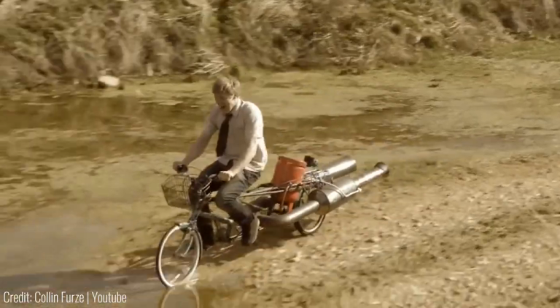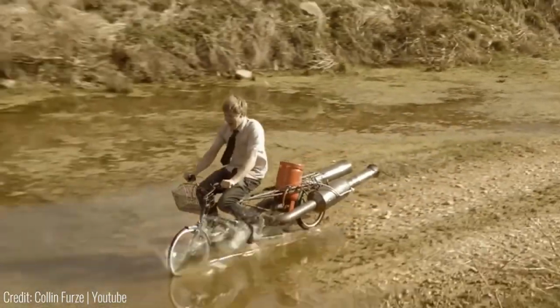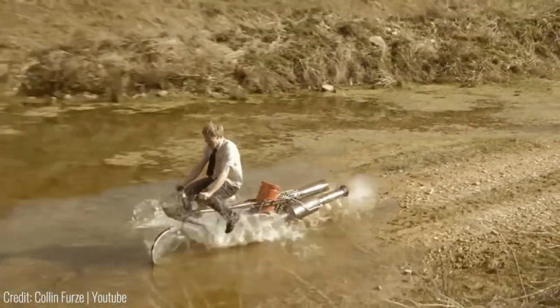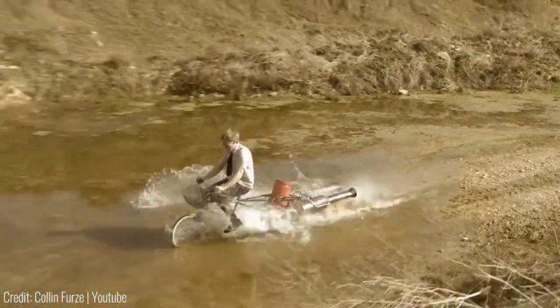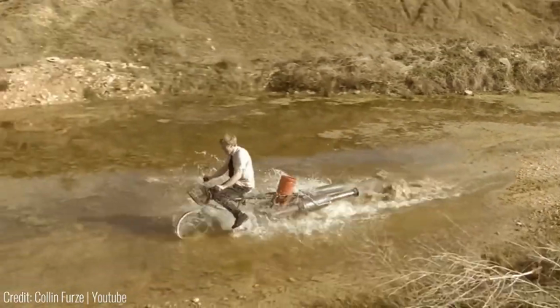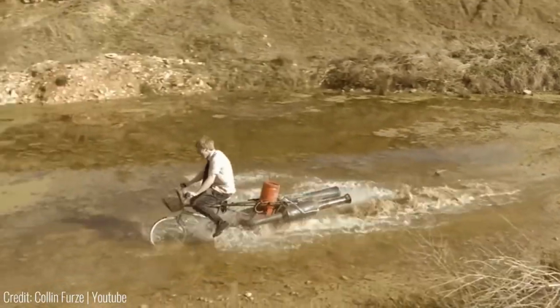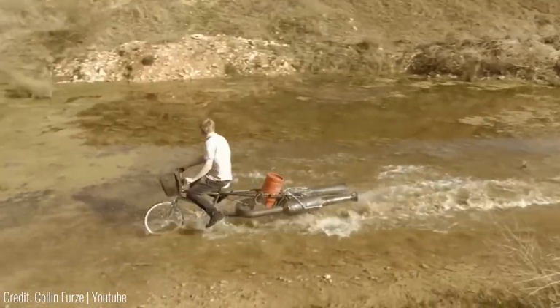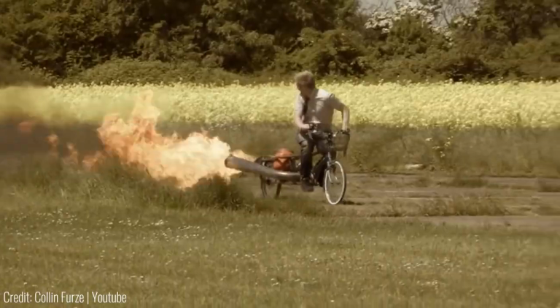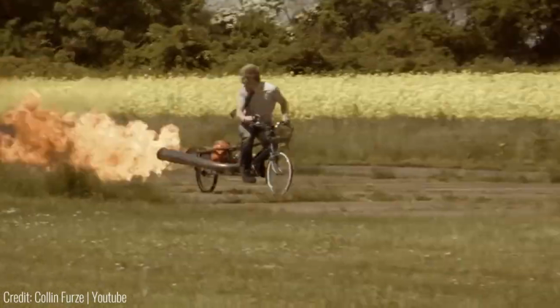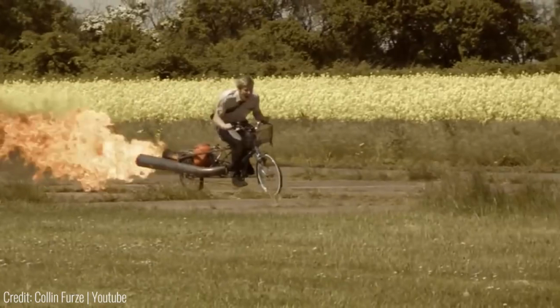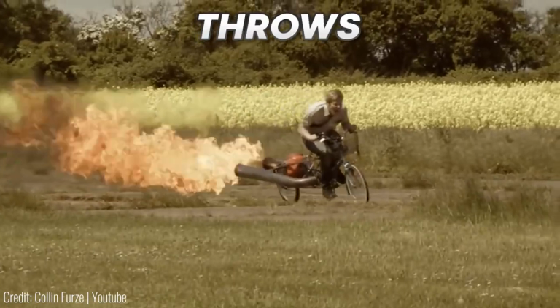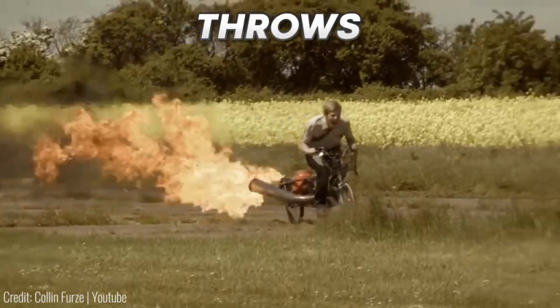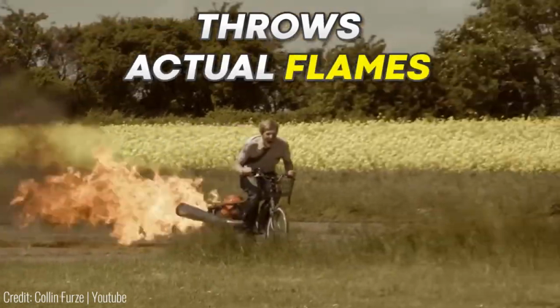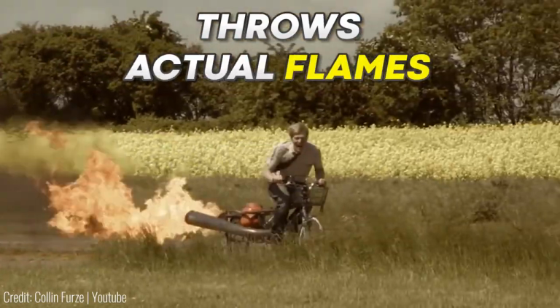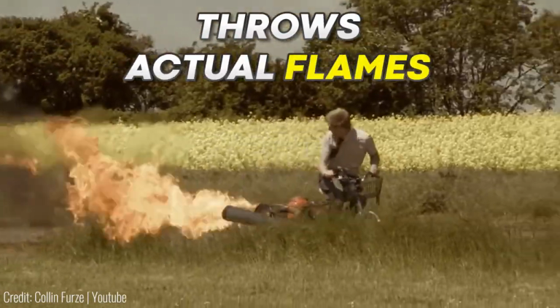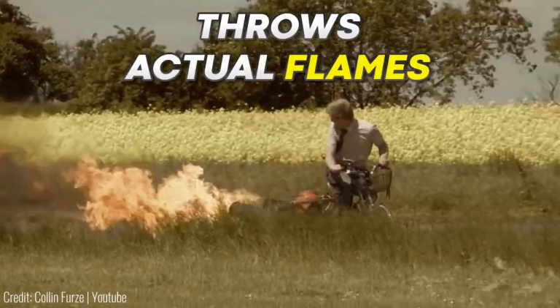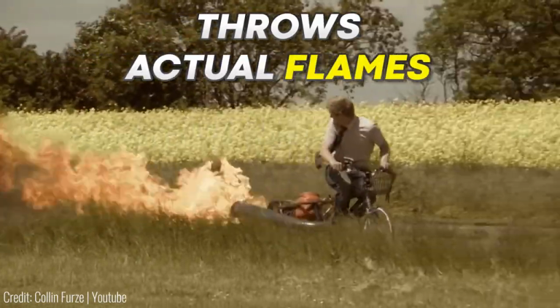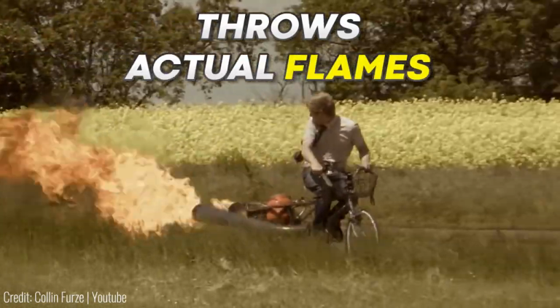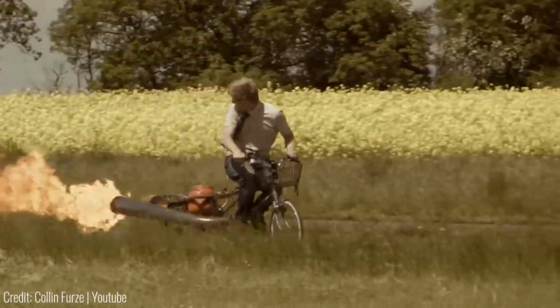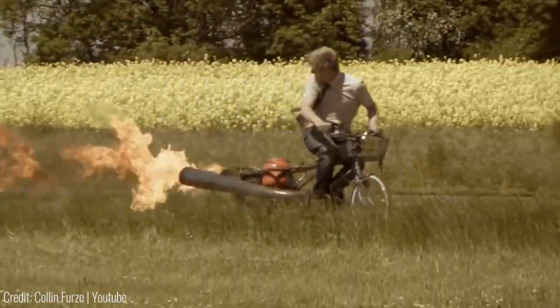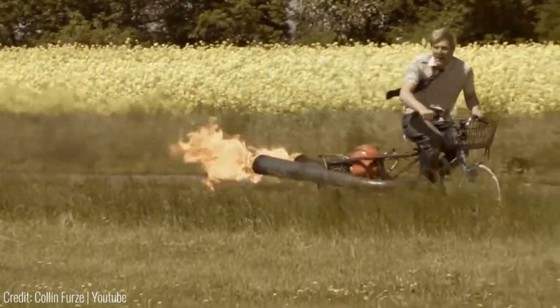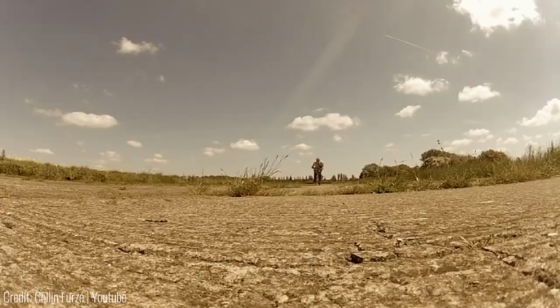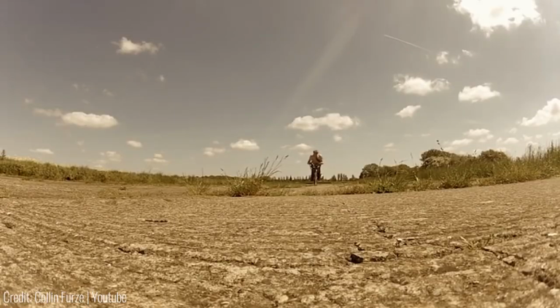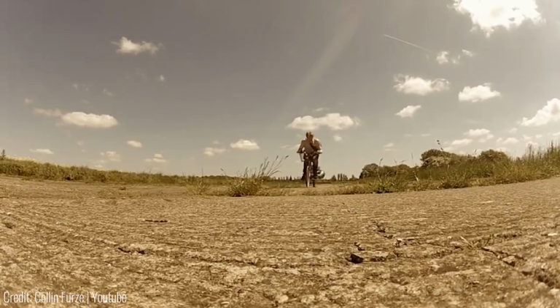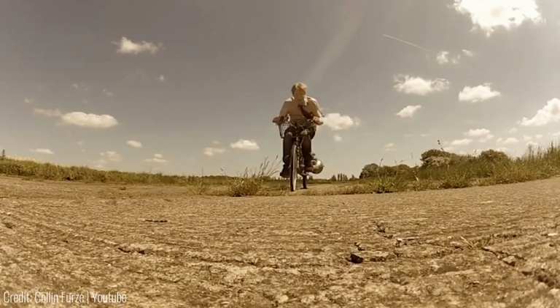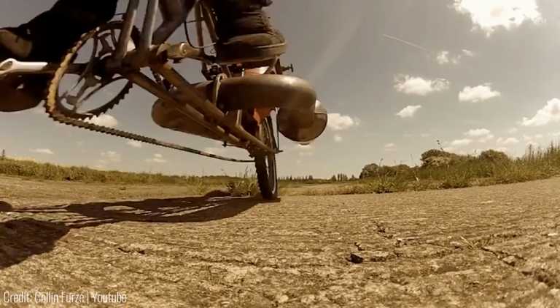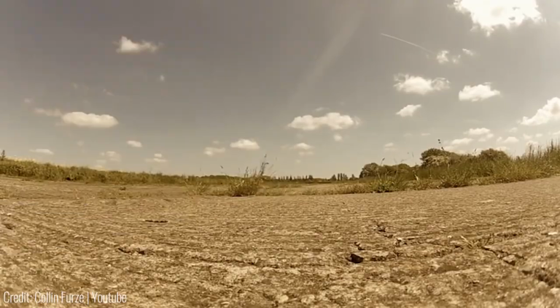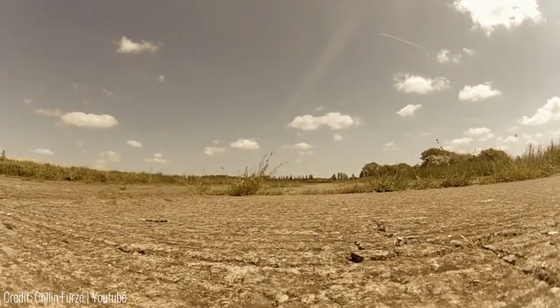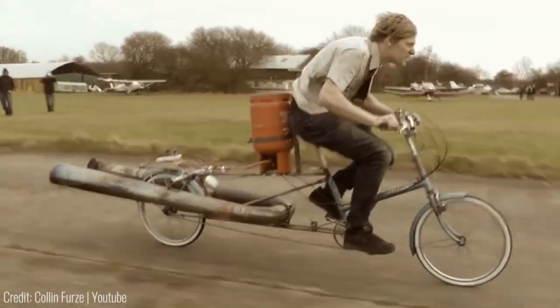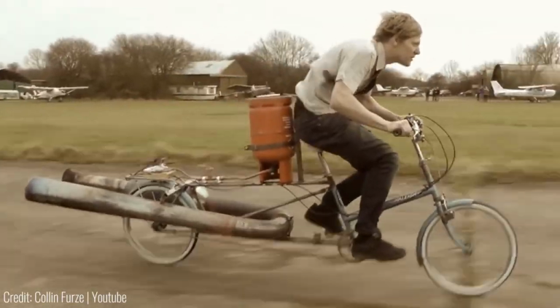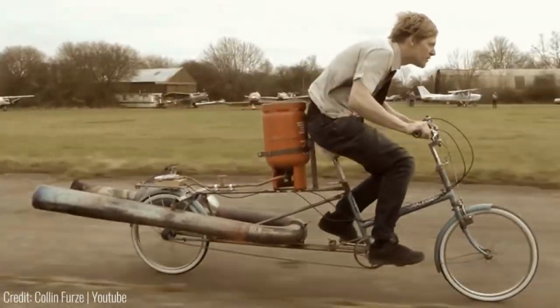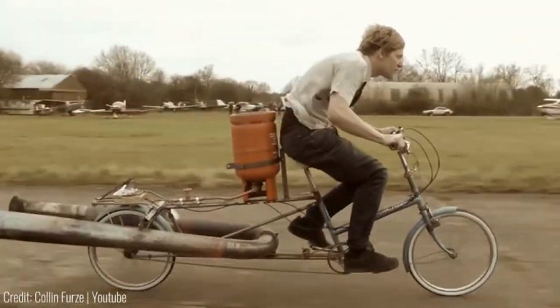What sets this apart from everything else is the fact that it throws actual flames out of its massive exhausts, and it goes faster than any normal bike would.